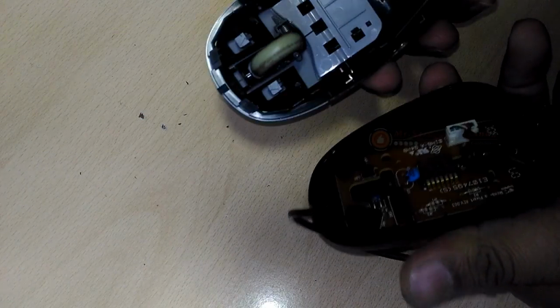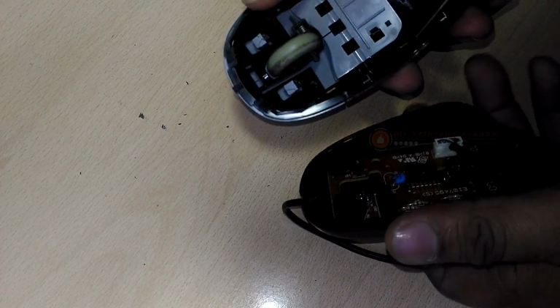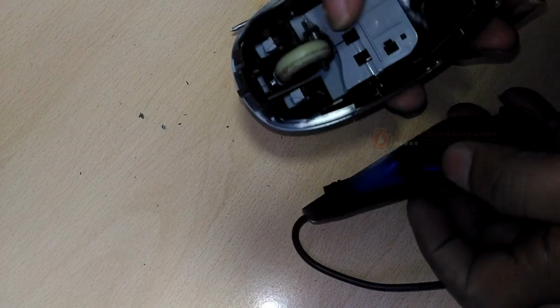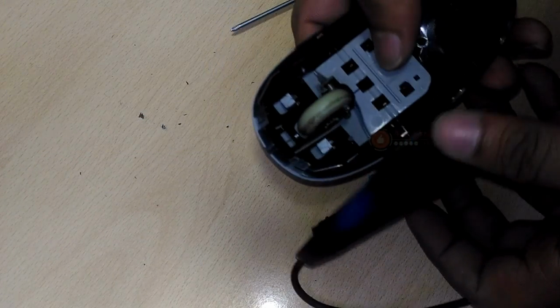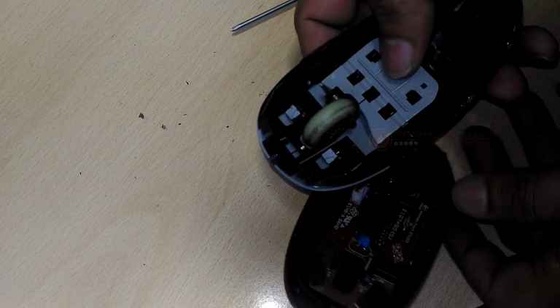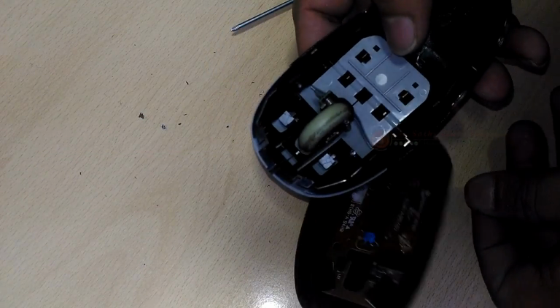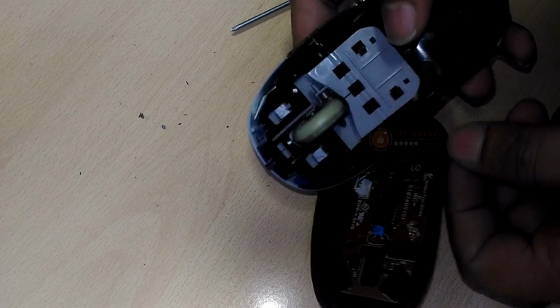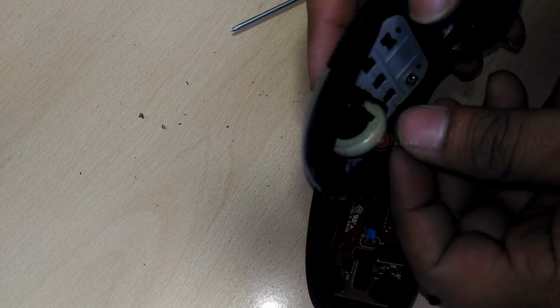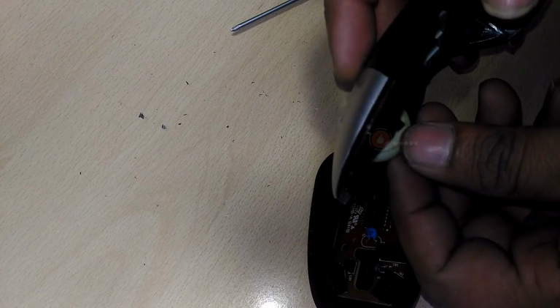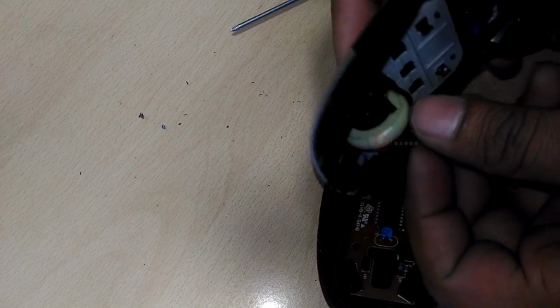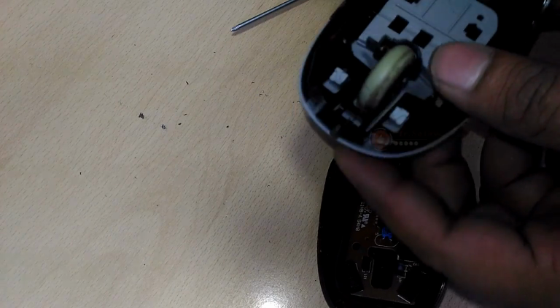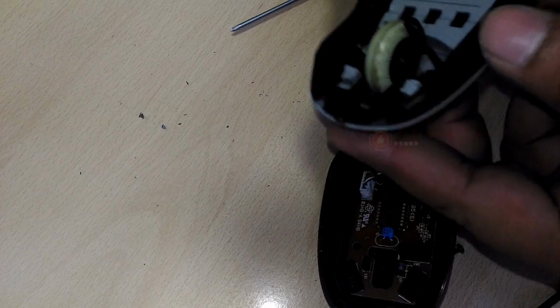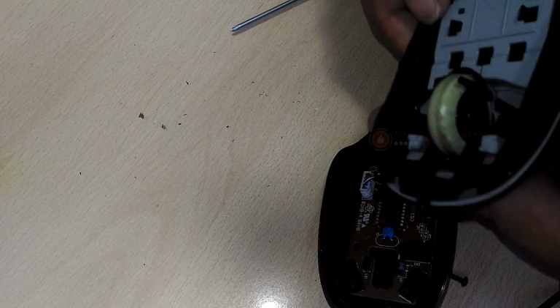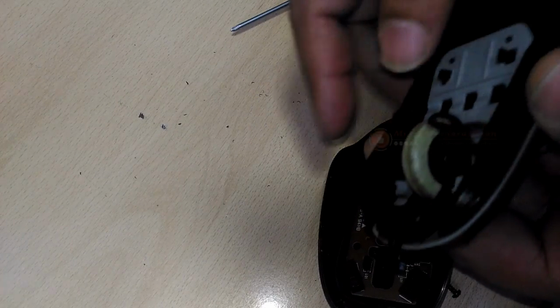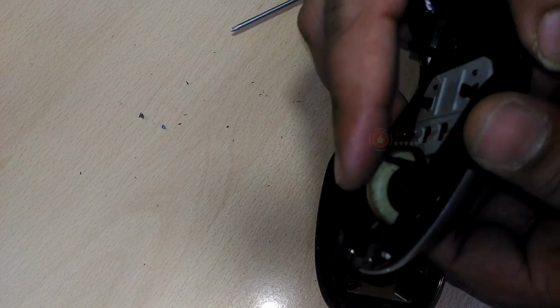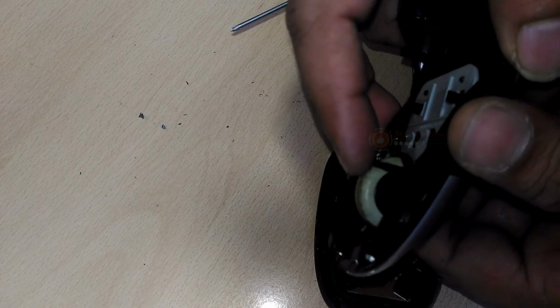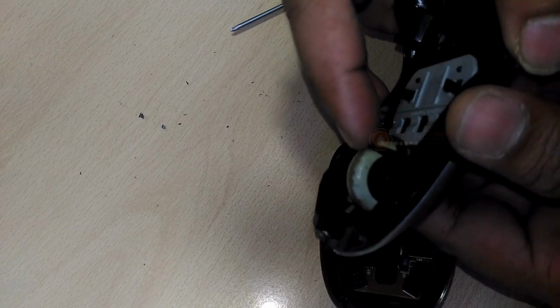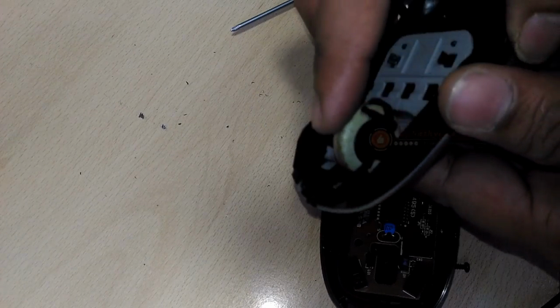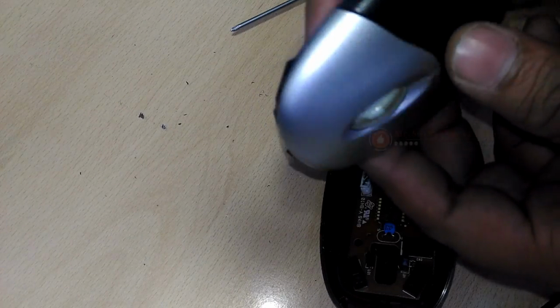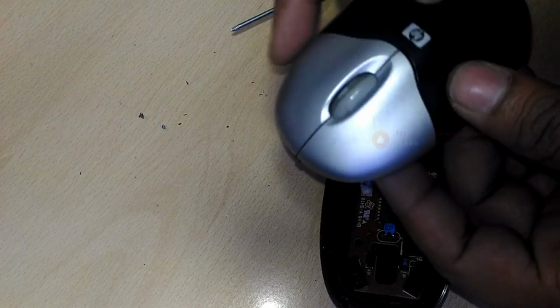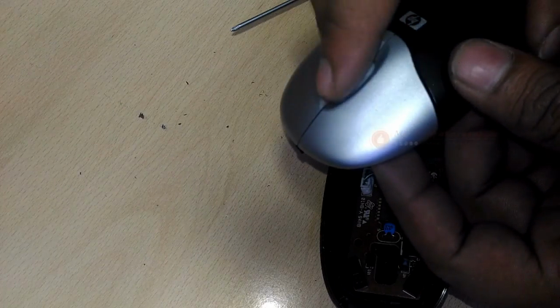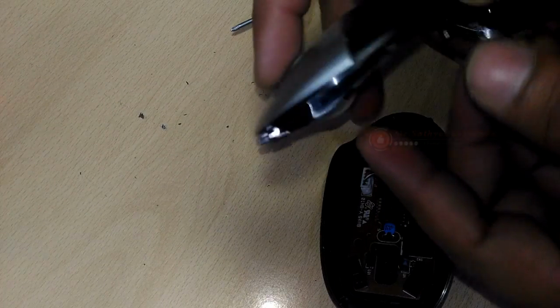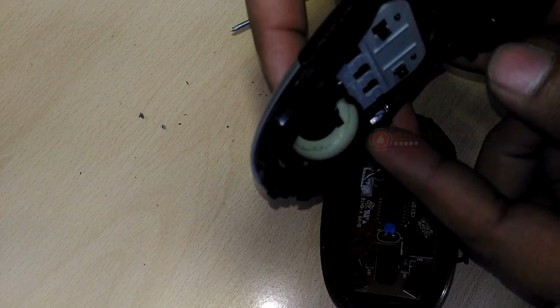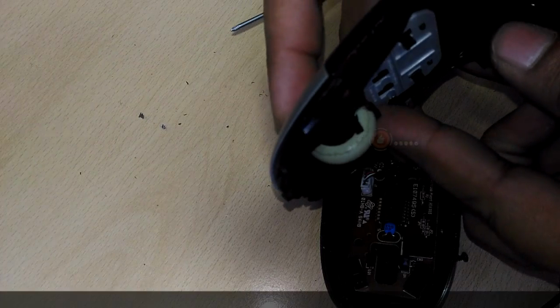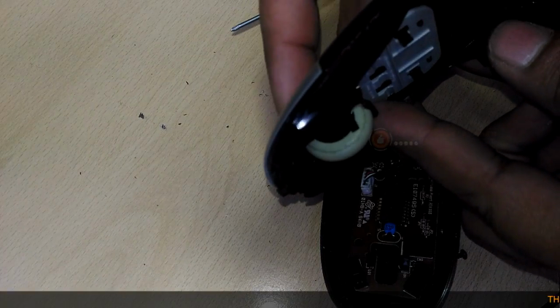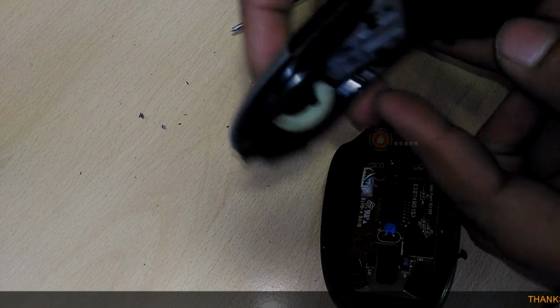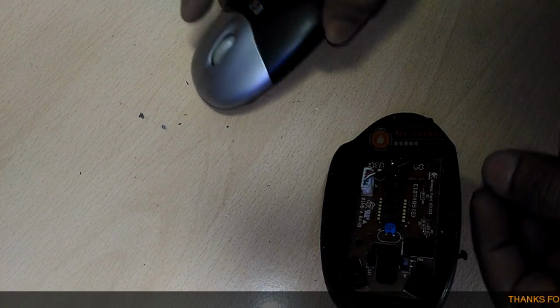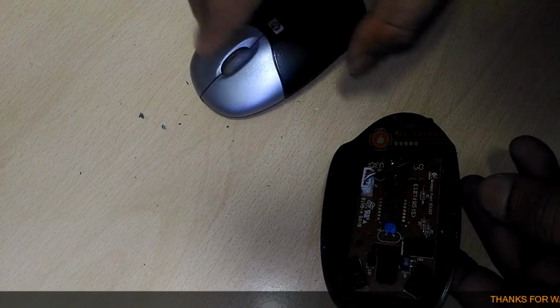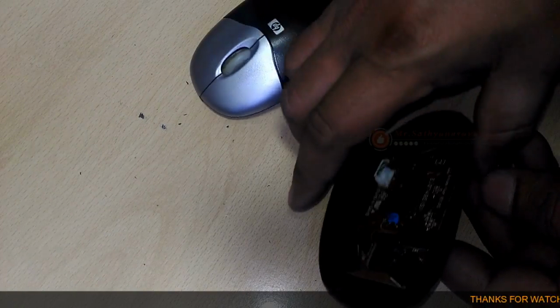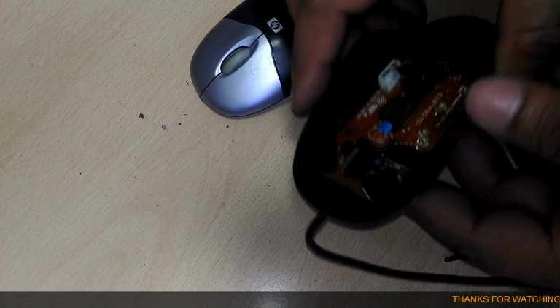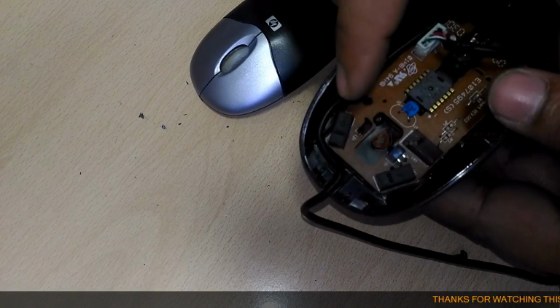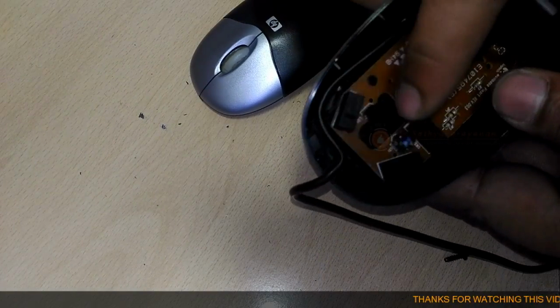The scroll wheel at the front of the mouse is mounted on a switch mechanism that detects both how much it's rotated and whether you've pressed it.